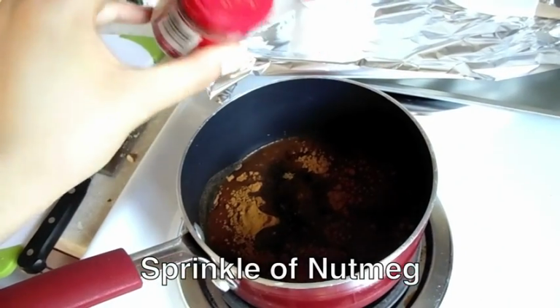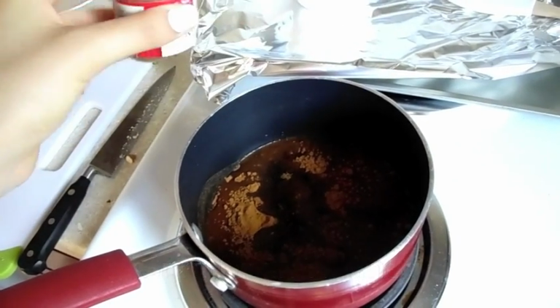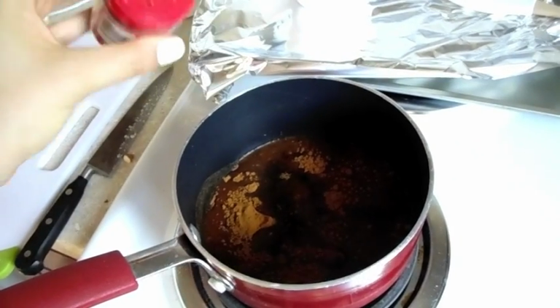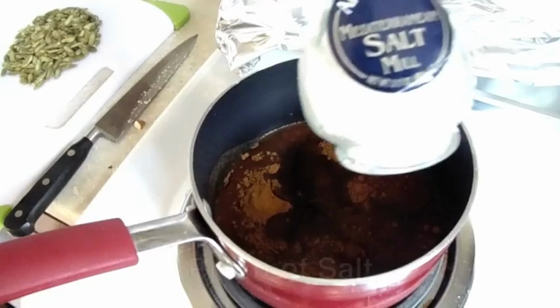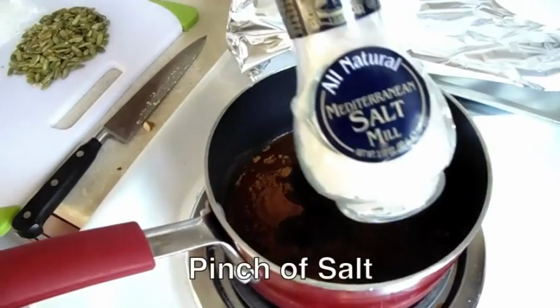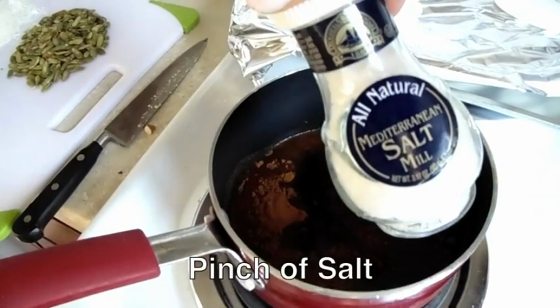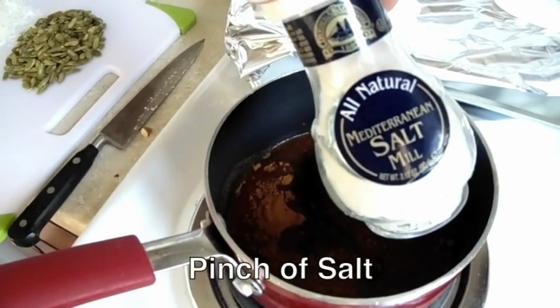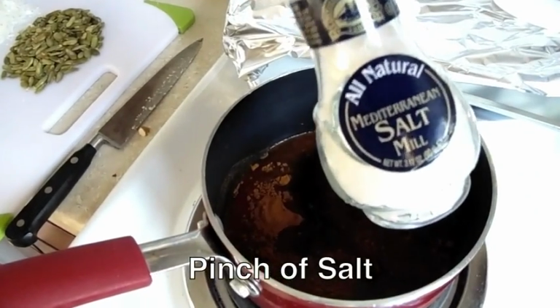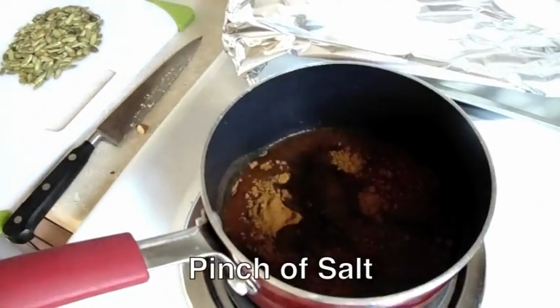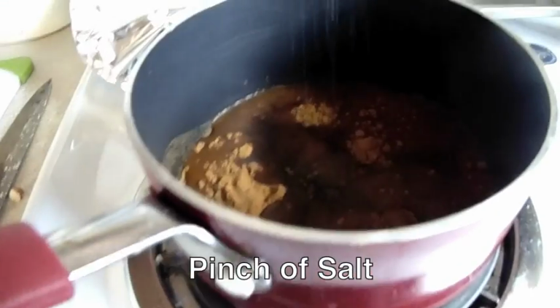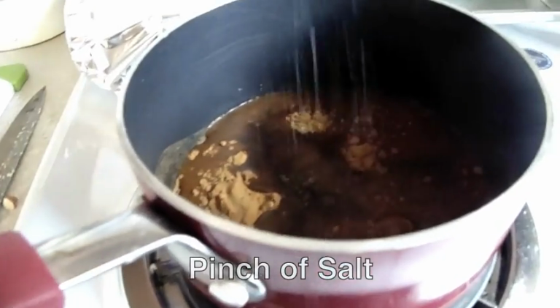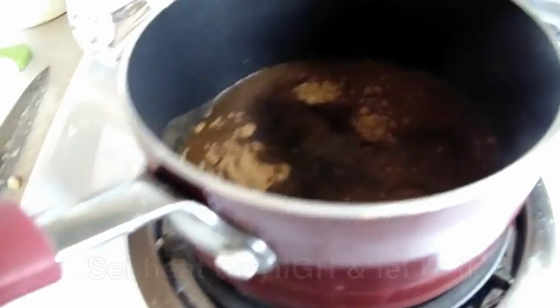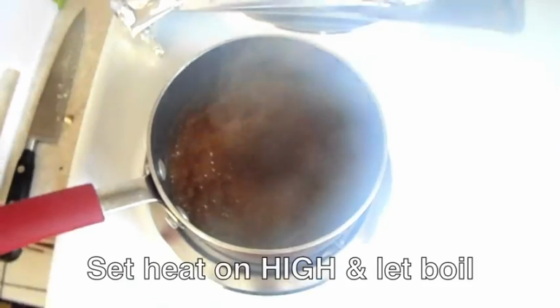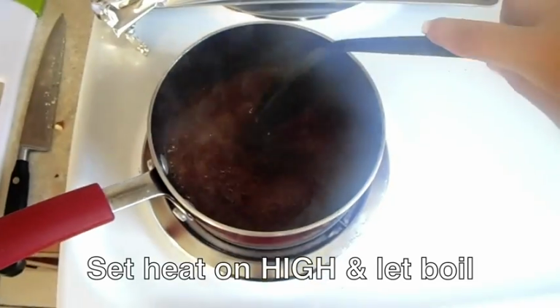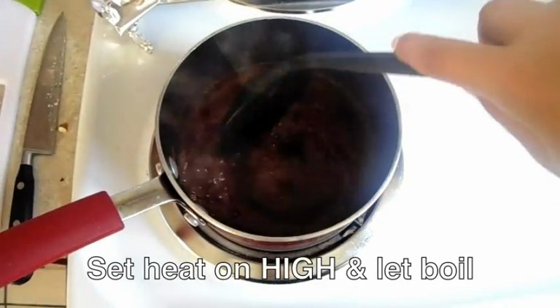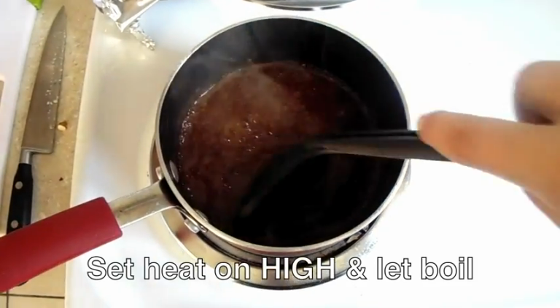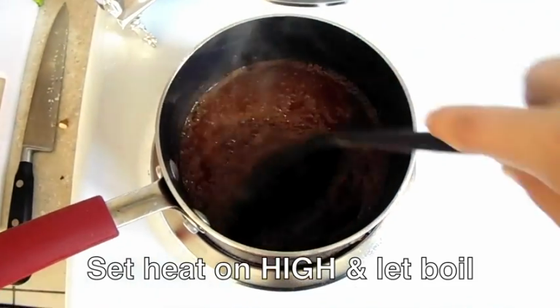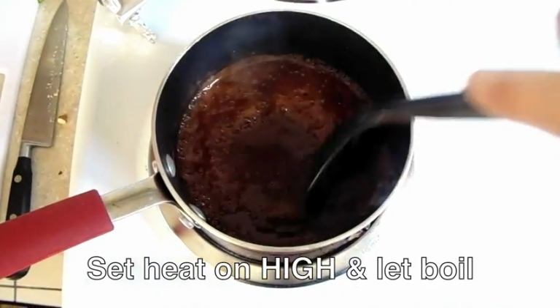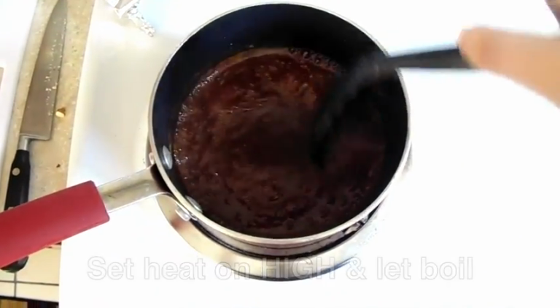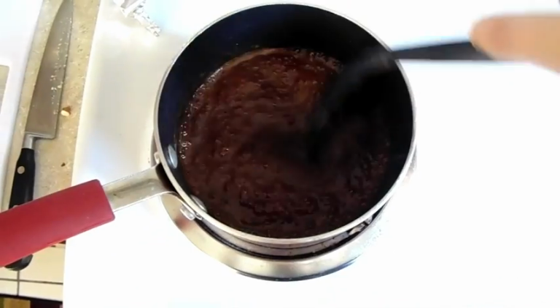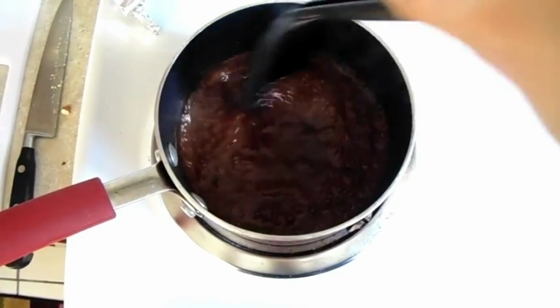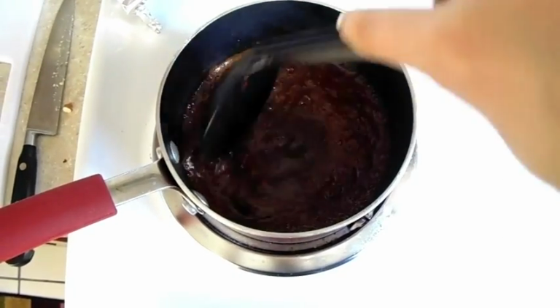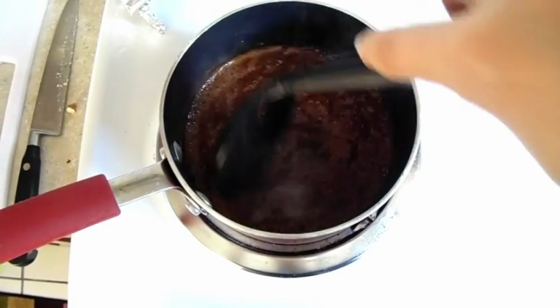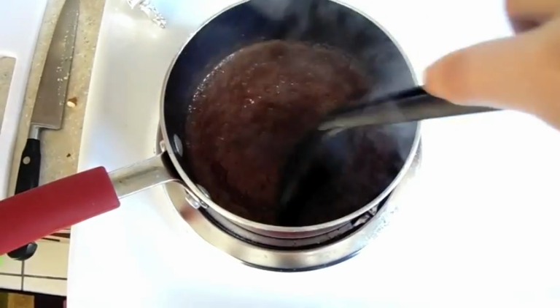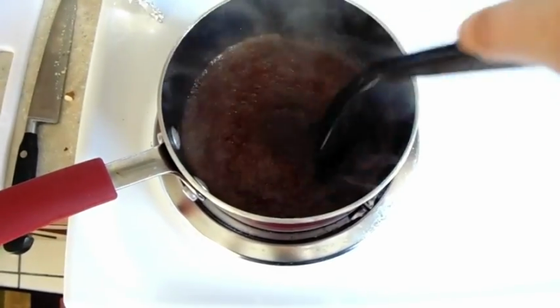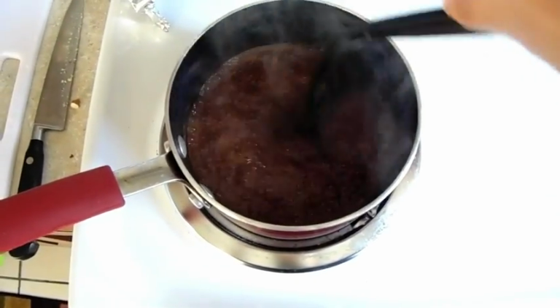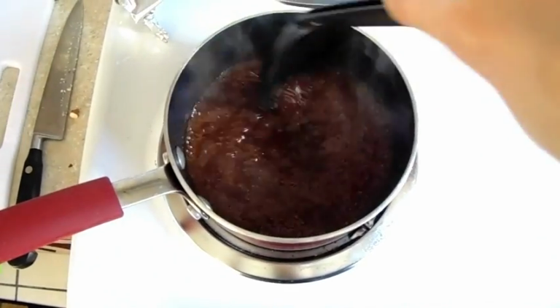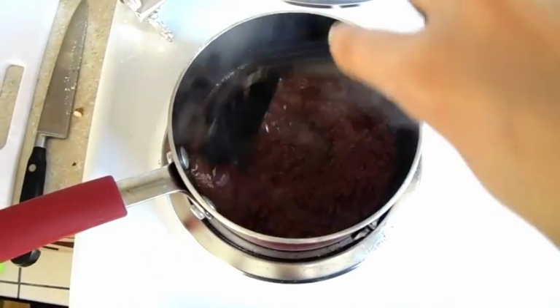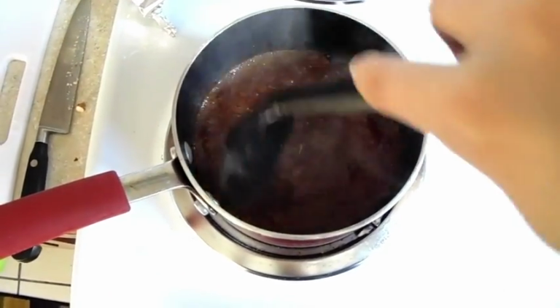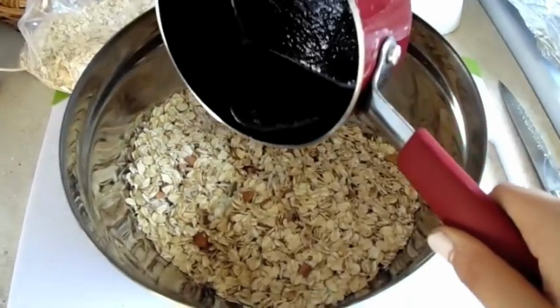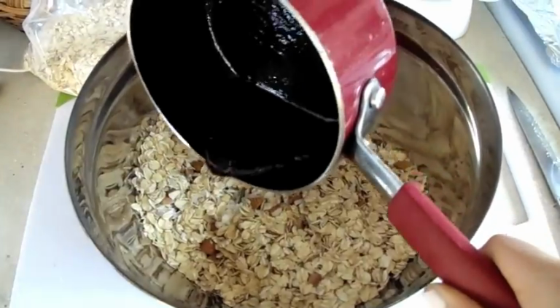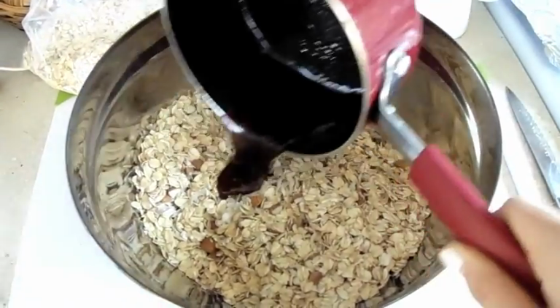Add just a pinch or two of salt. Once your mixture starts boiling, you're just going to mix it around for about a minute or so, and then you can take it off the heat and add it to your dry ingredients.